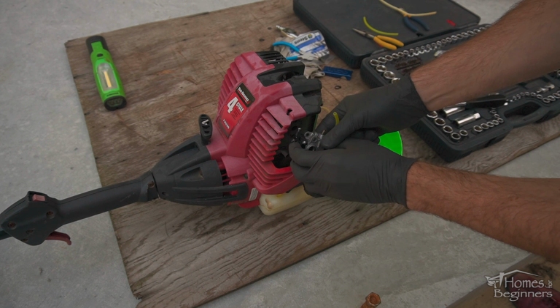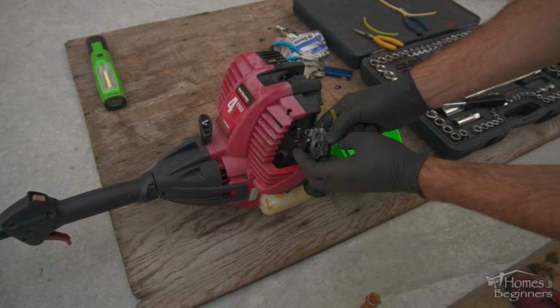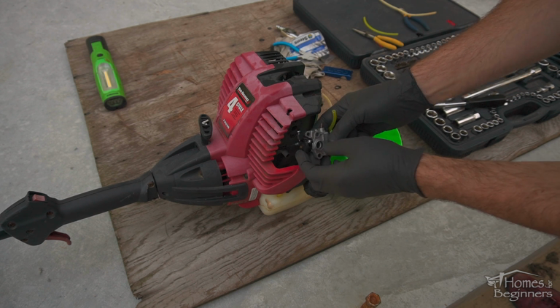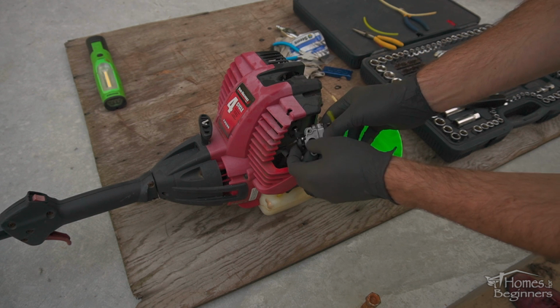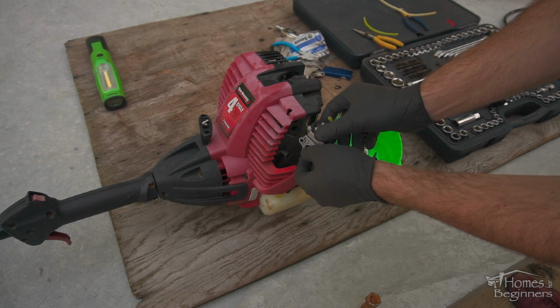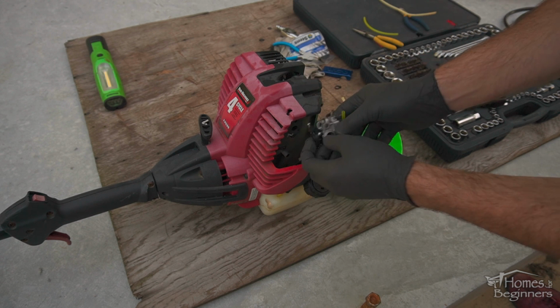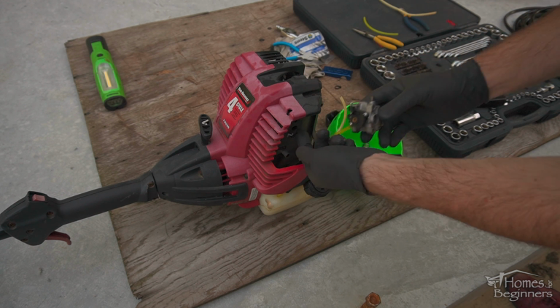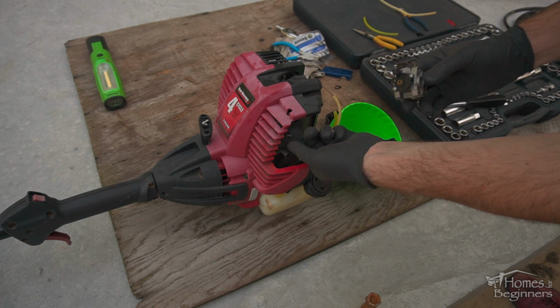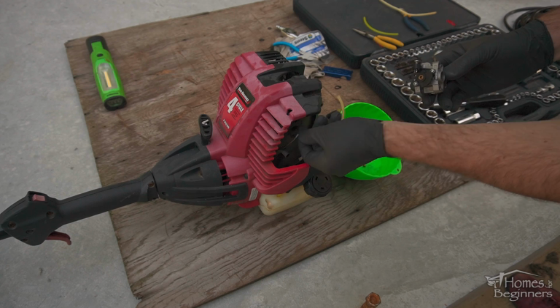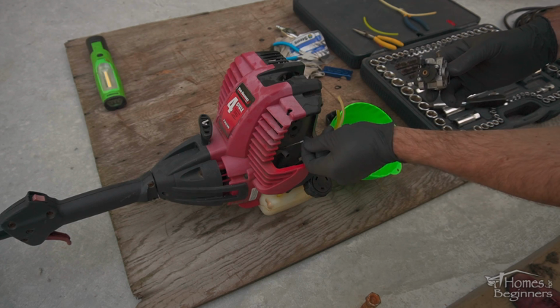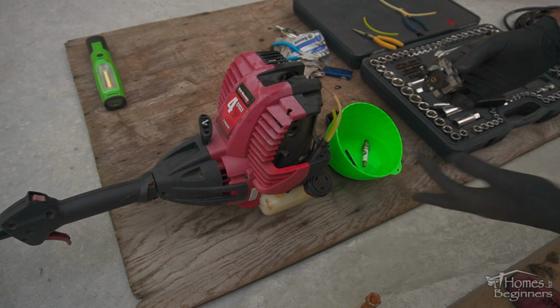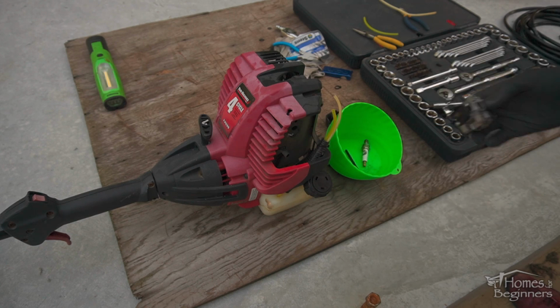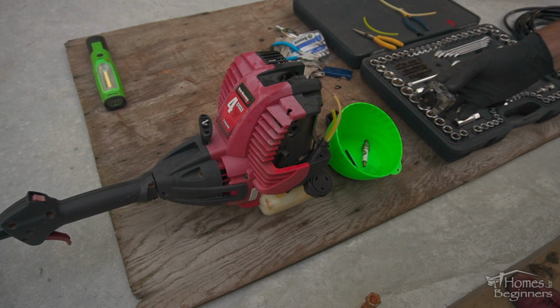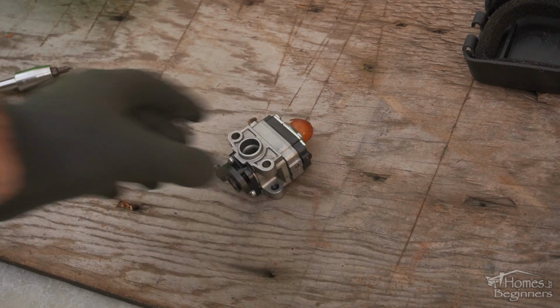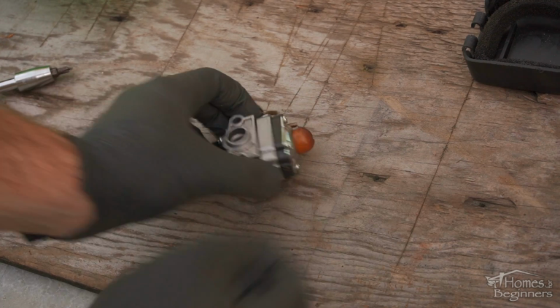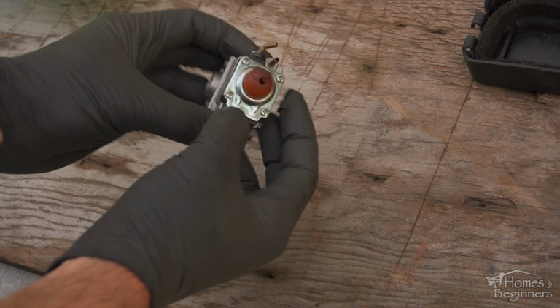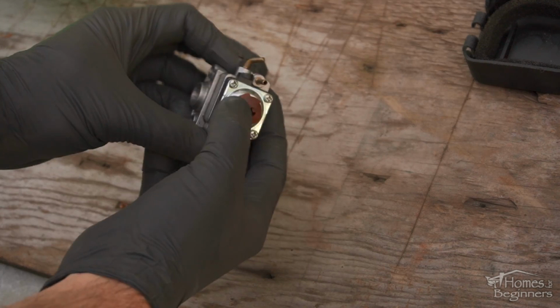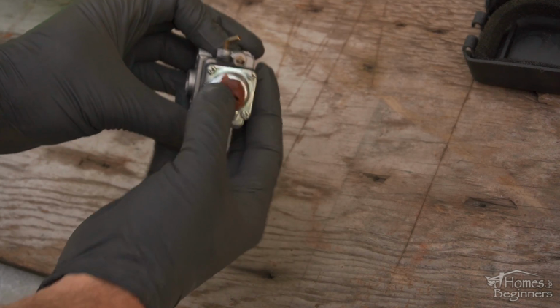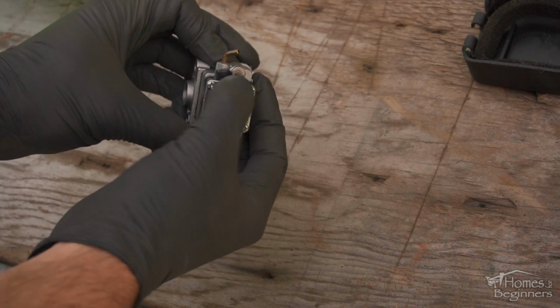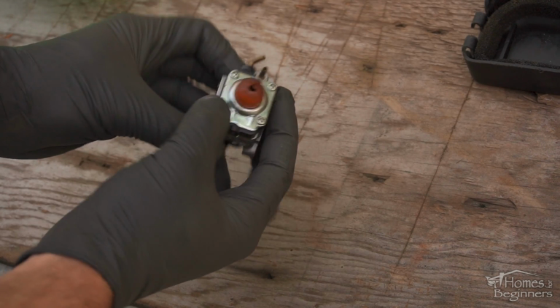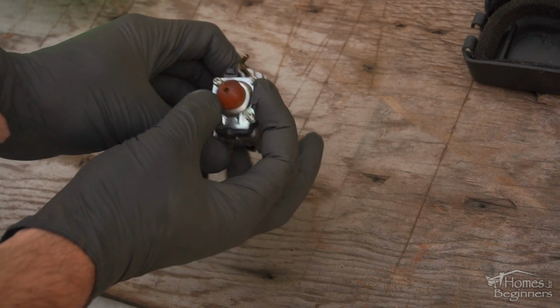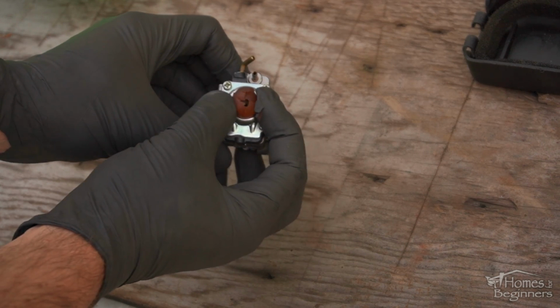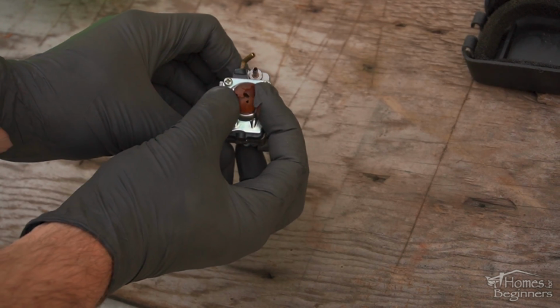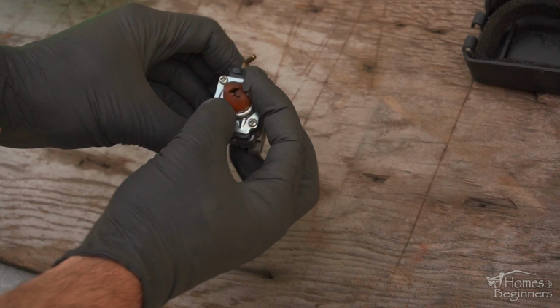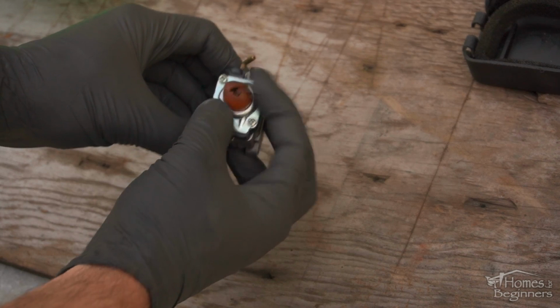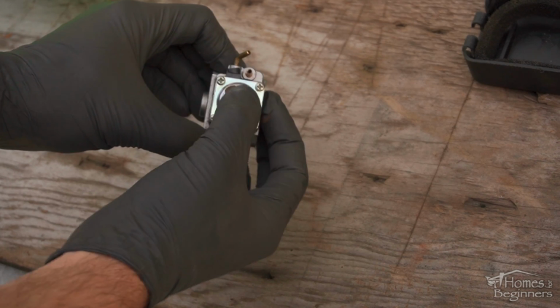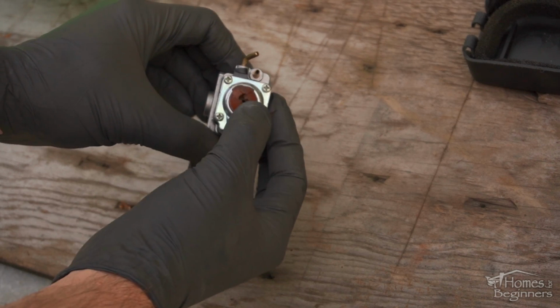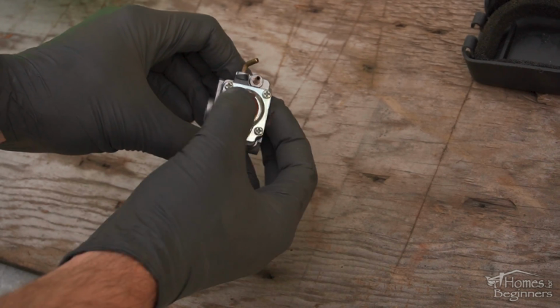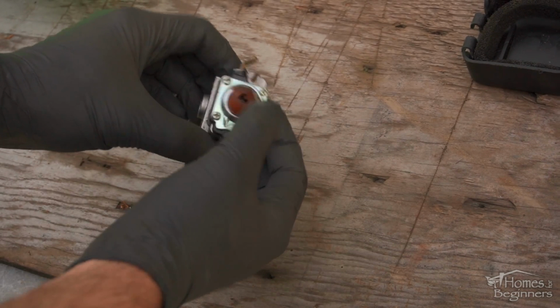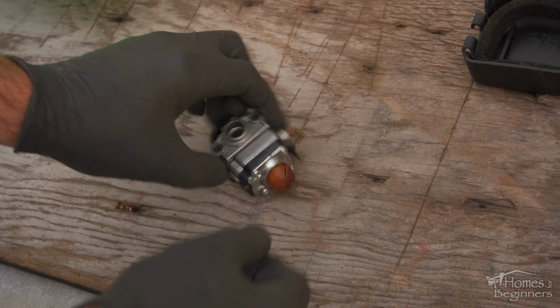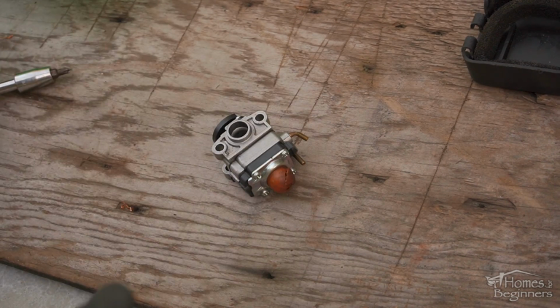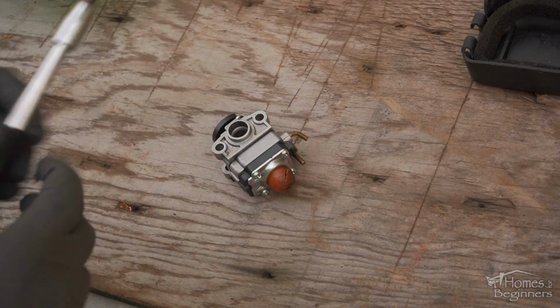Disconnect the throttle linkage. As you can see, the primer bulb has dried out and deteriorated. These will cause running issues as well and they are fairly cheap to replace.